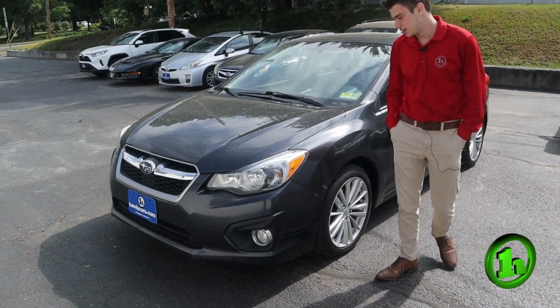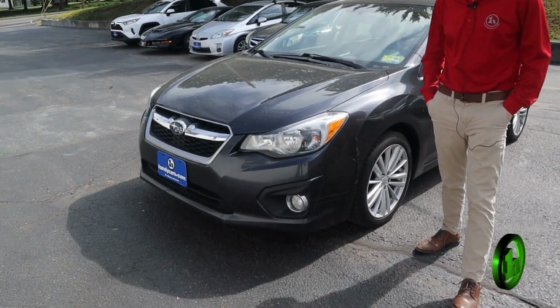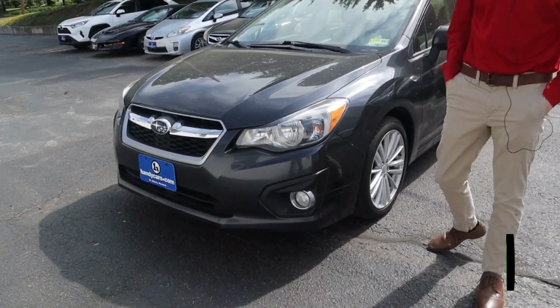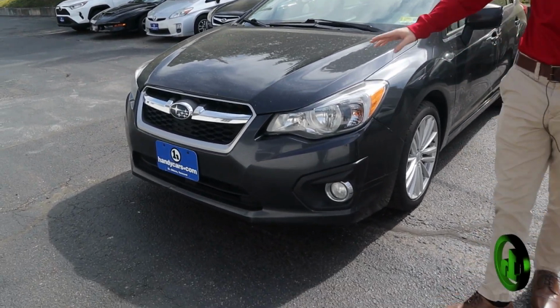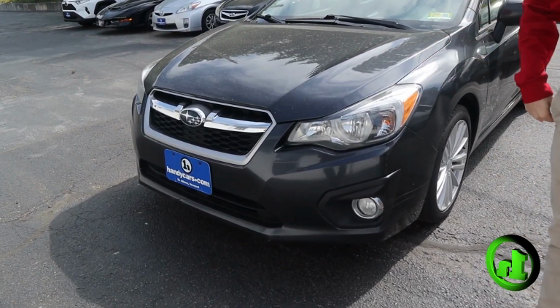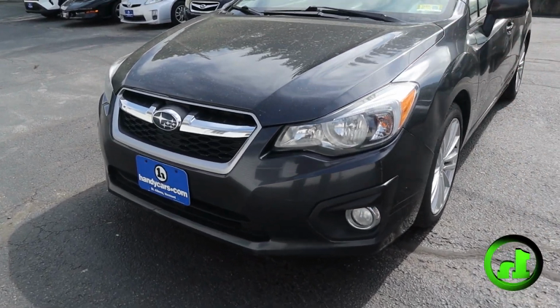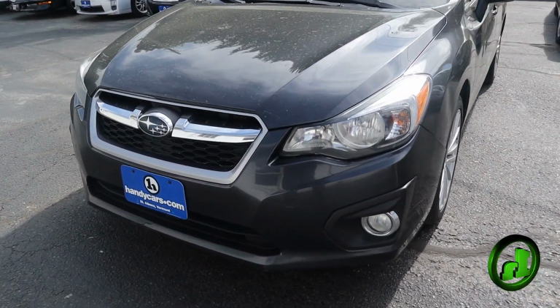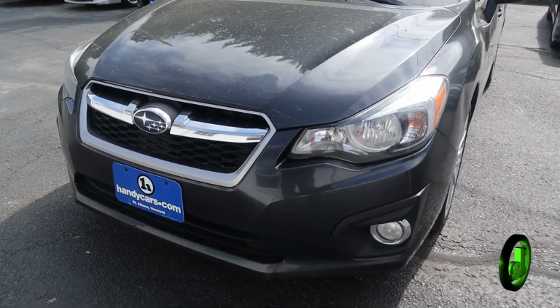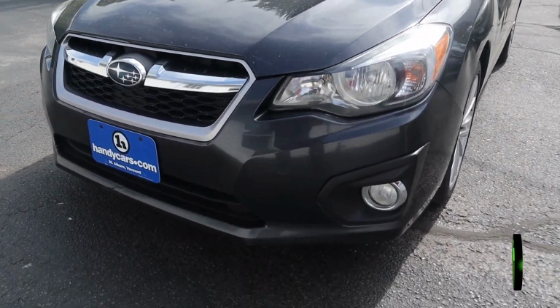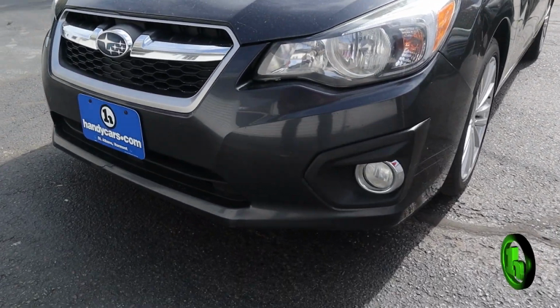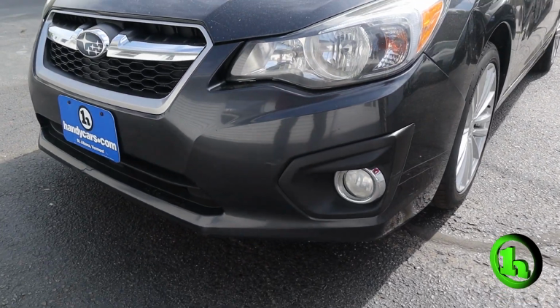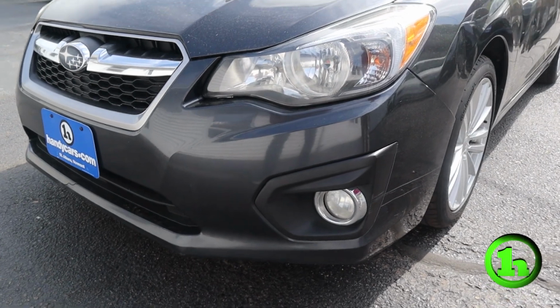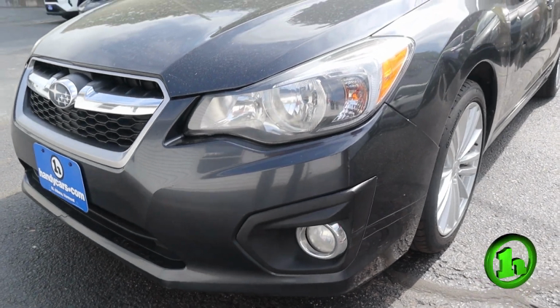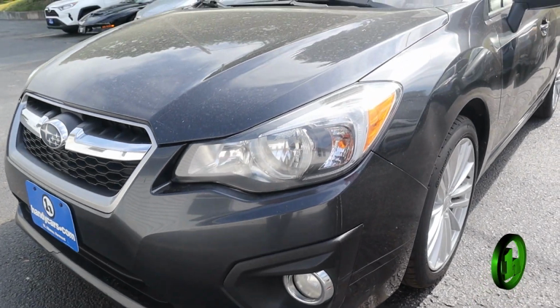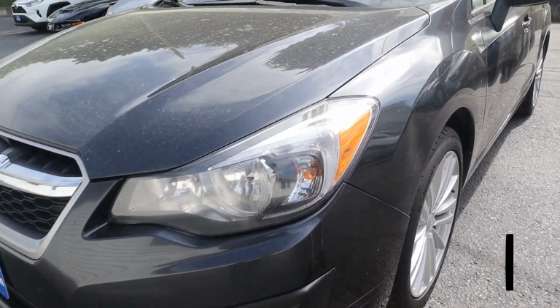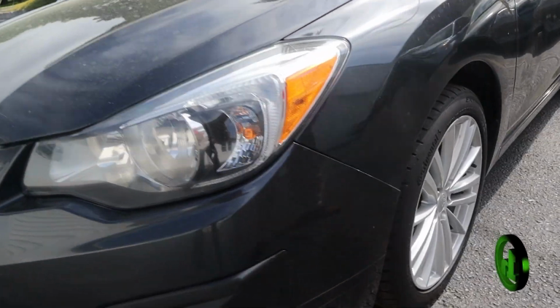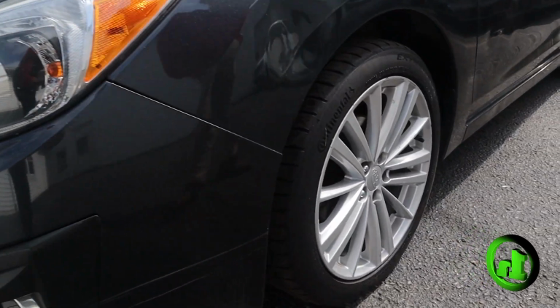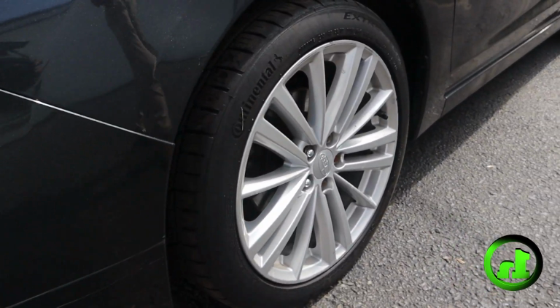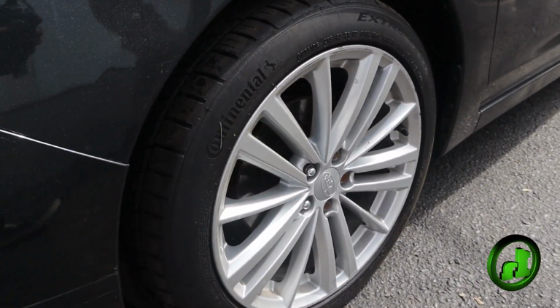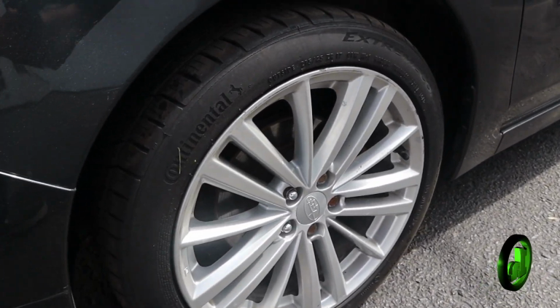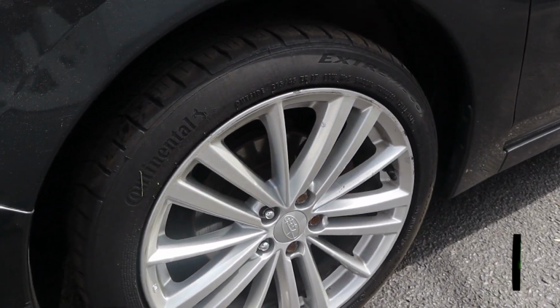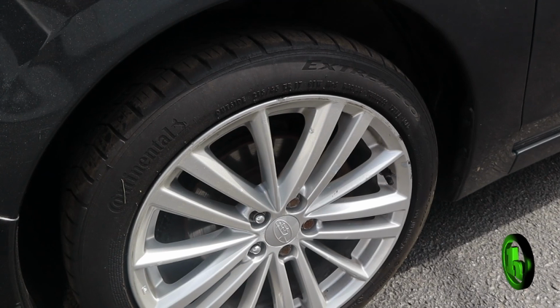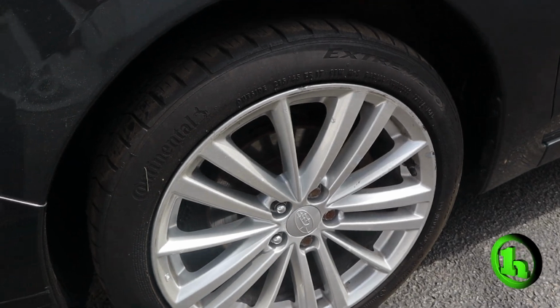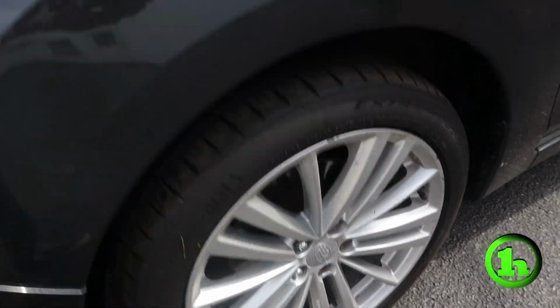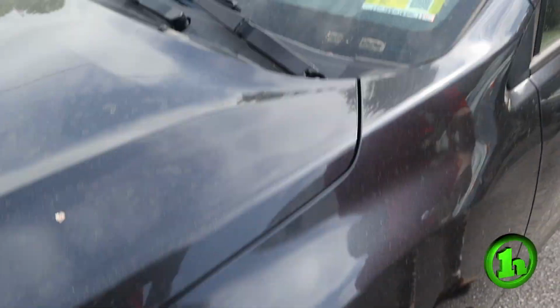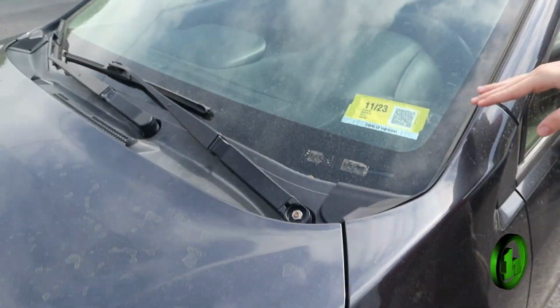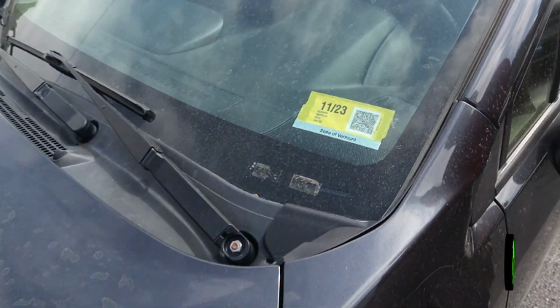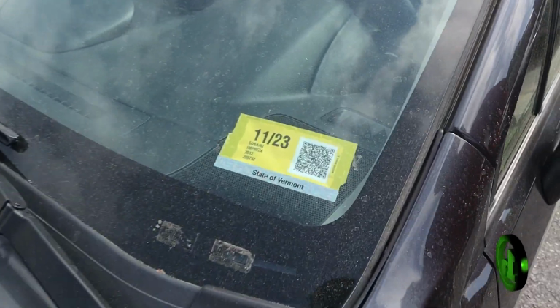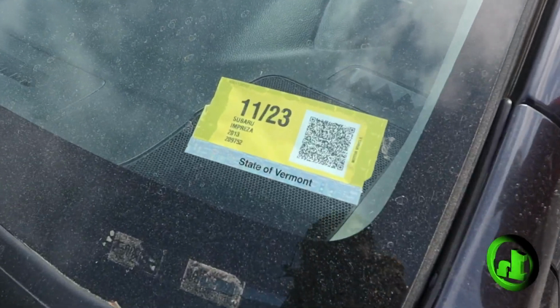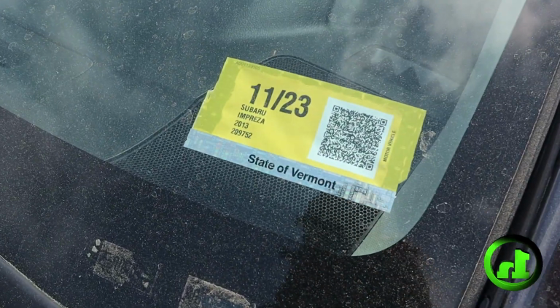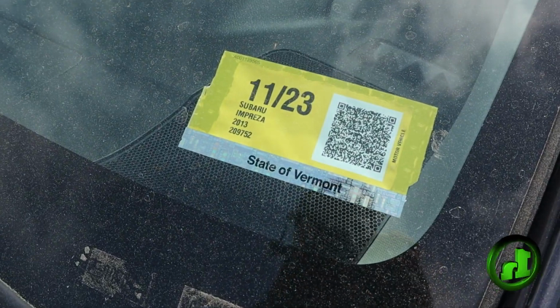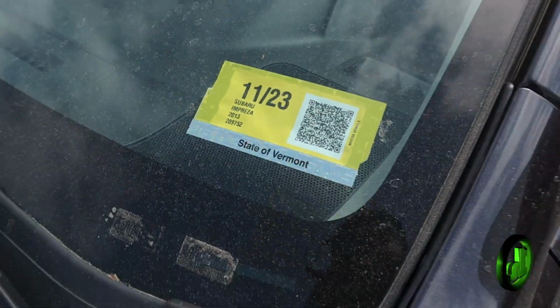In the front end here, you see a nice chrome grille, a good set of headlights — not fogged over — and a nice set of fog lights as well. As you can see, there's still a pretty good set of tires on there.